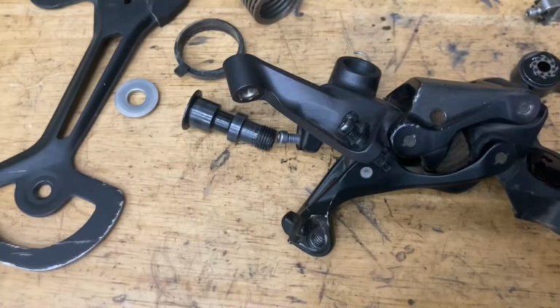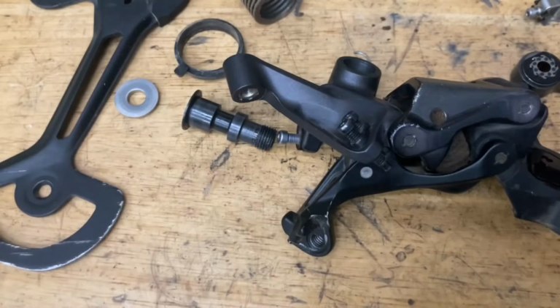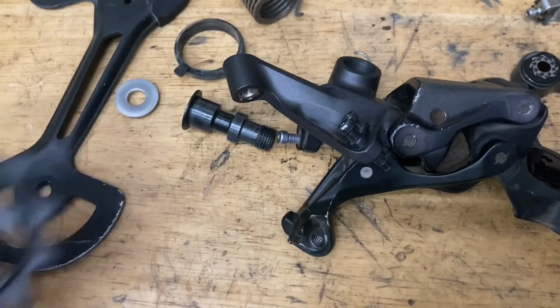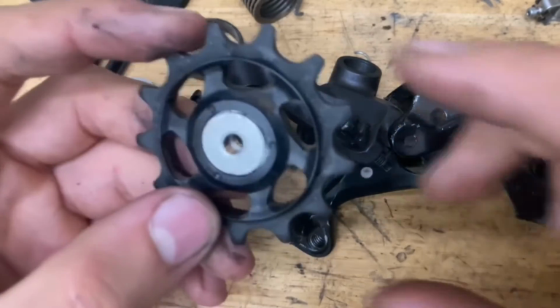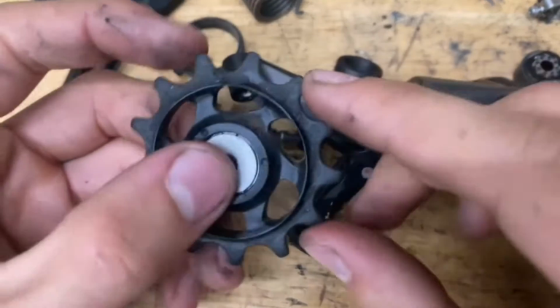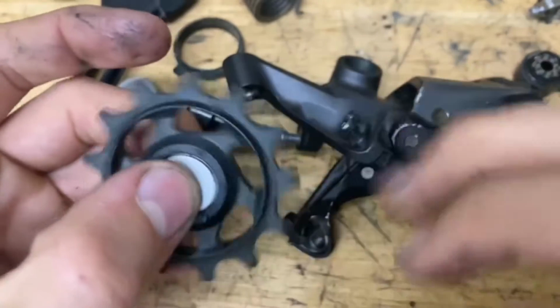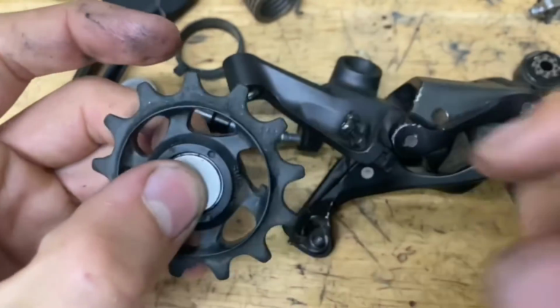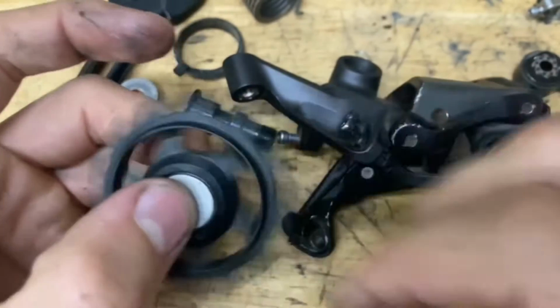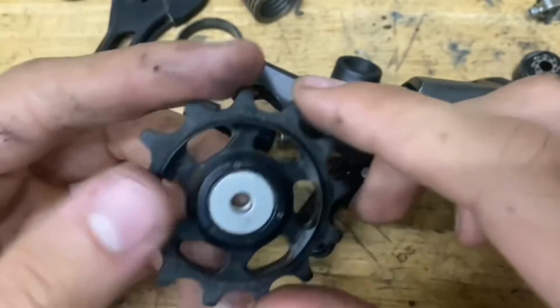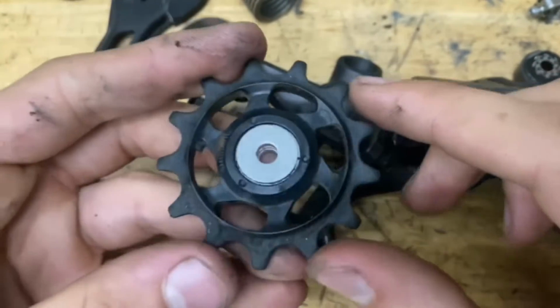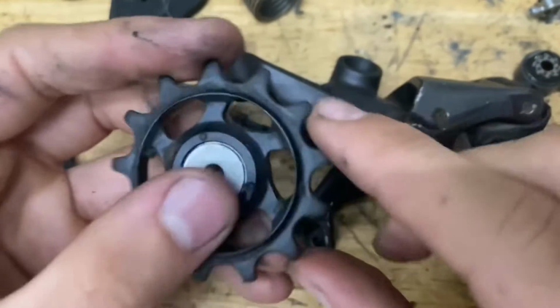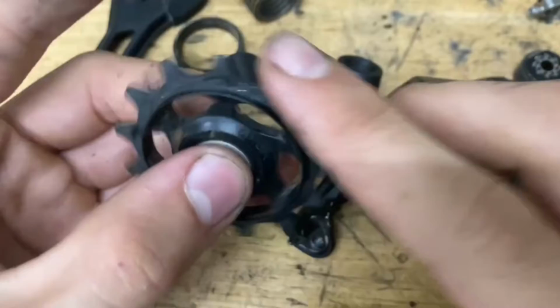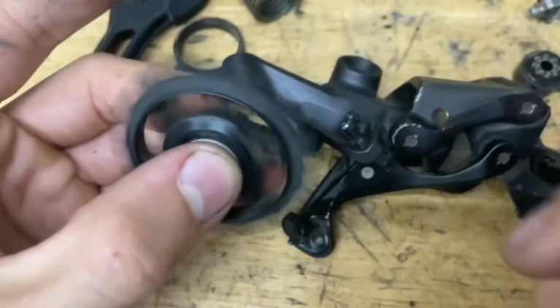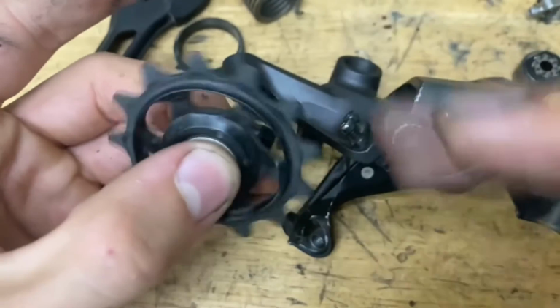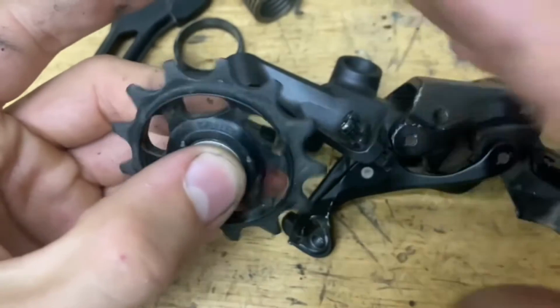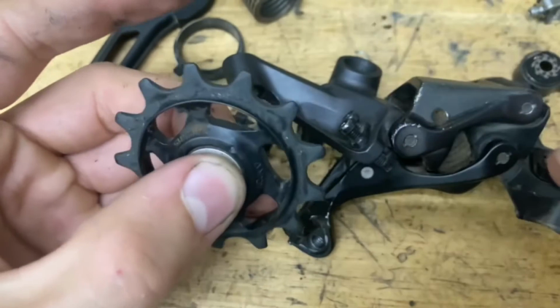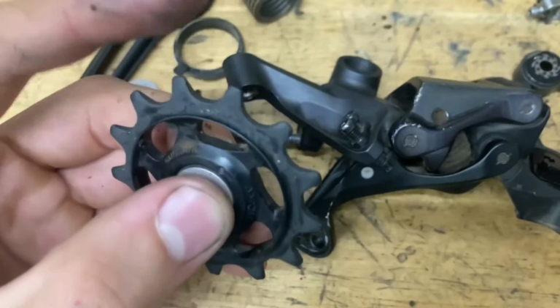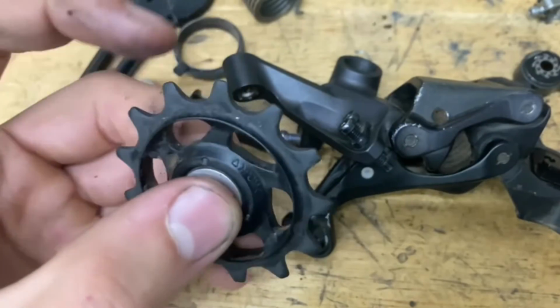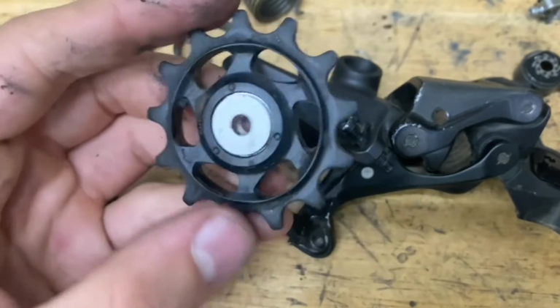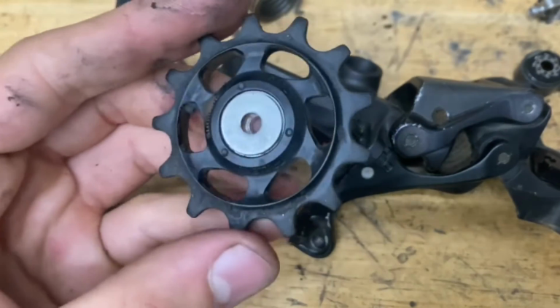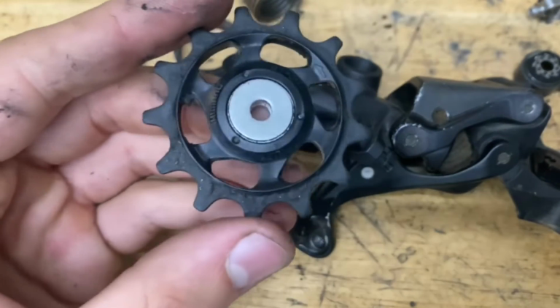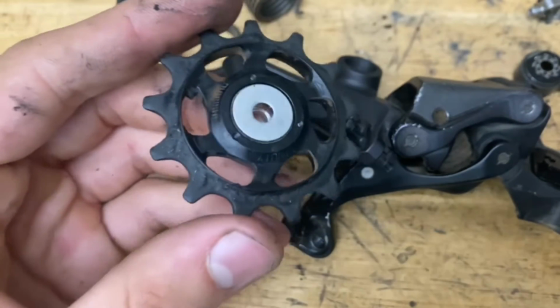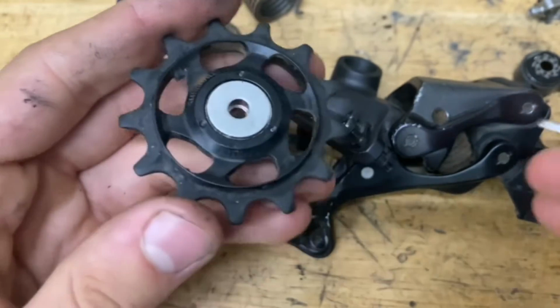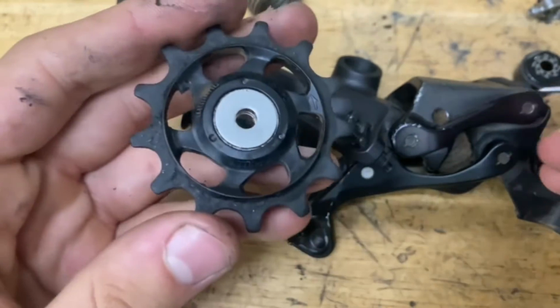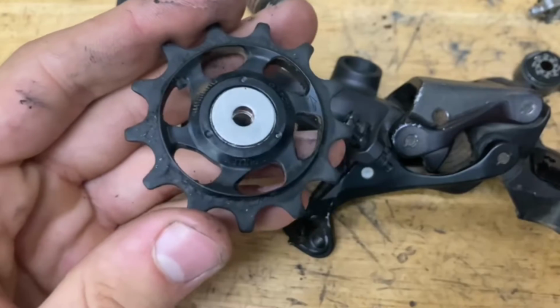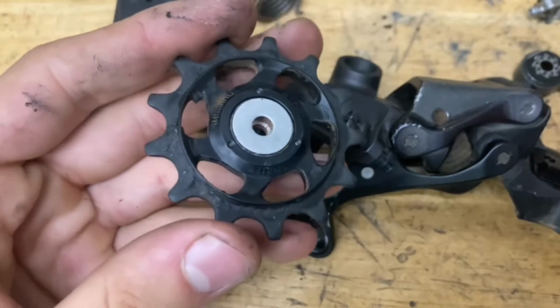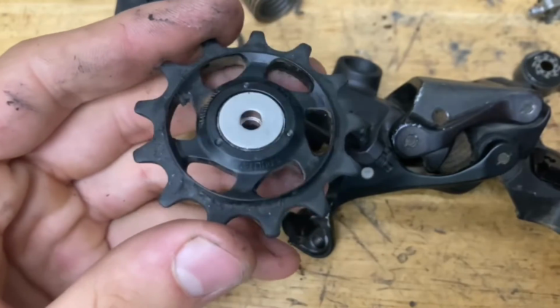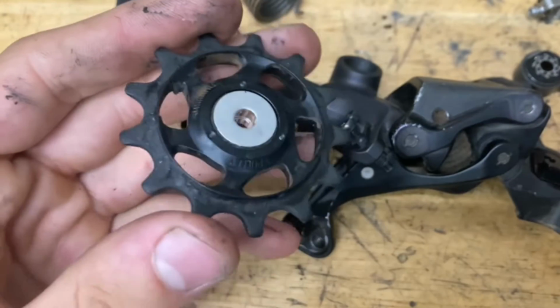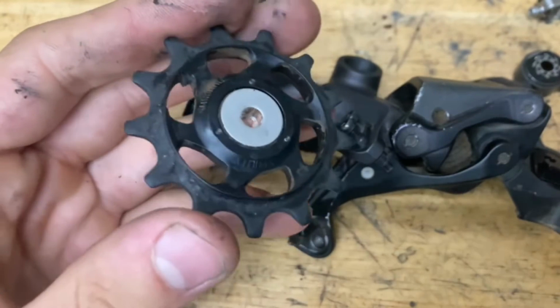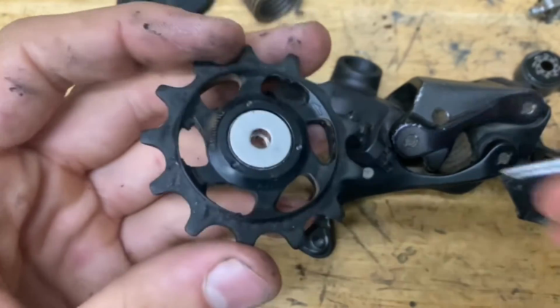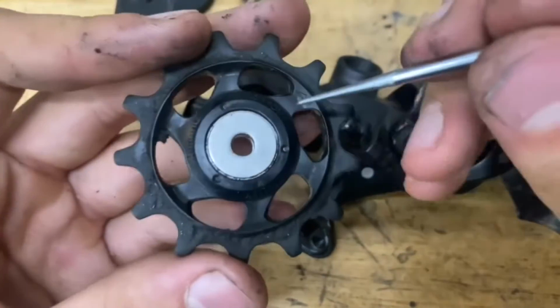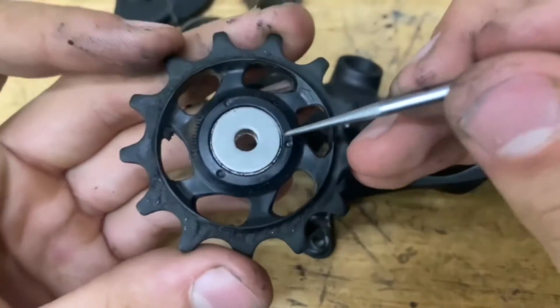Now we have everything taken apart, but we haven't done the pulleys yet. If they spin smooth and fast, you should leave them alone — I wouldn't touch them. But if they don't, if they're rough, you want to re-grease them or they might need to be replaced.